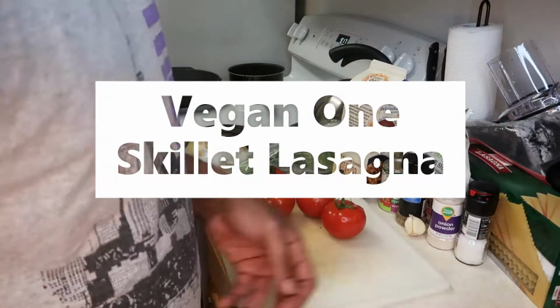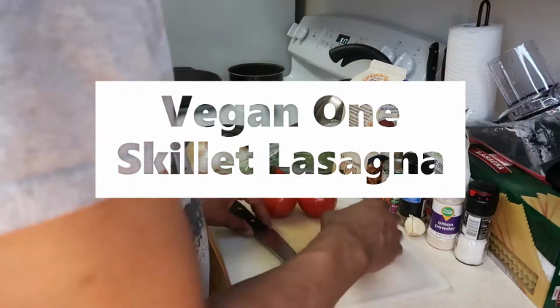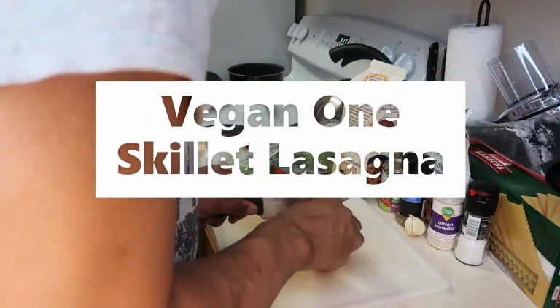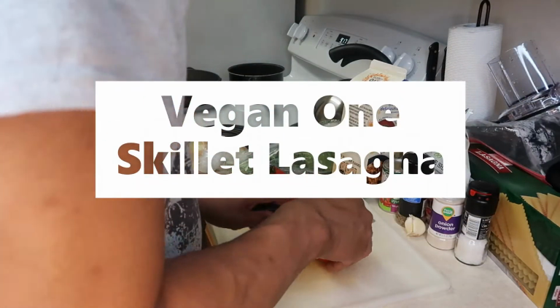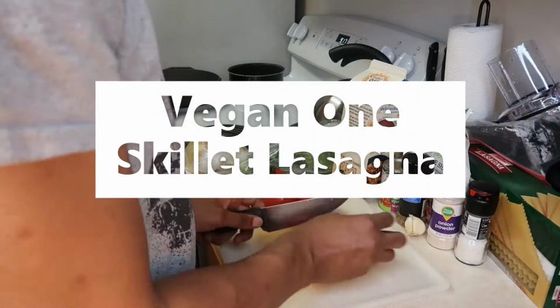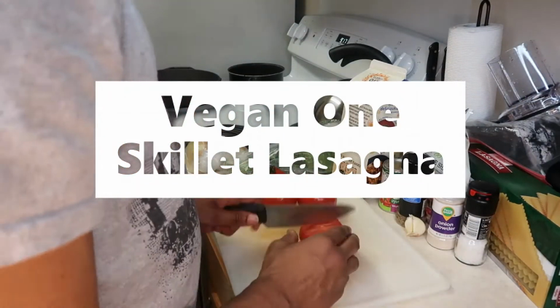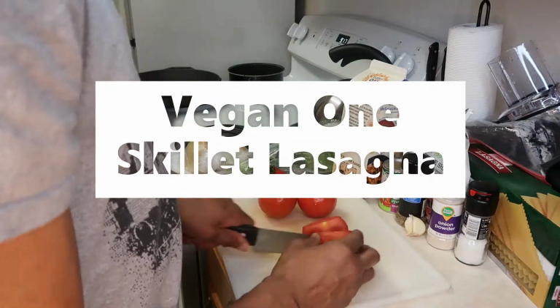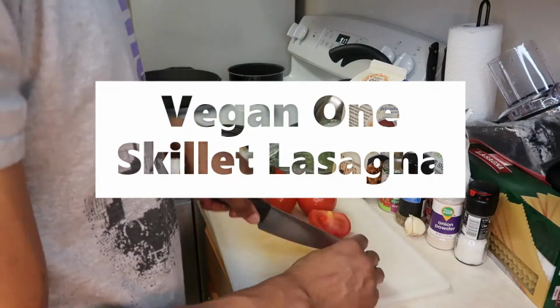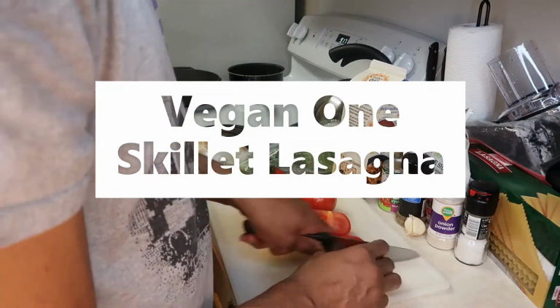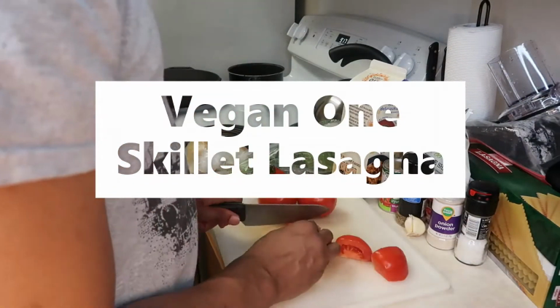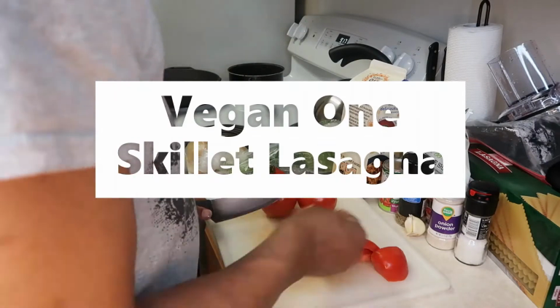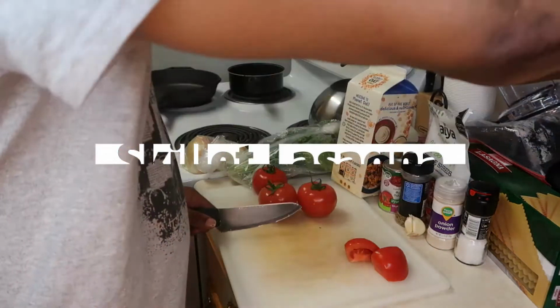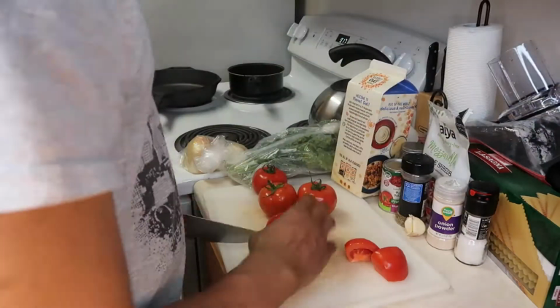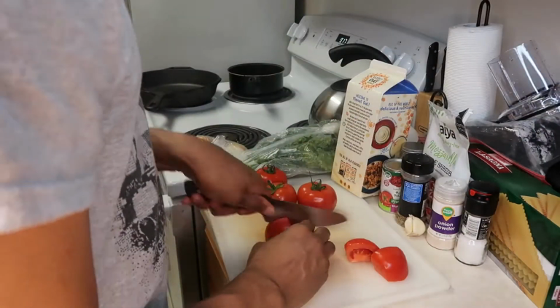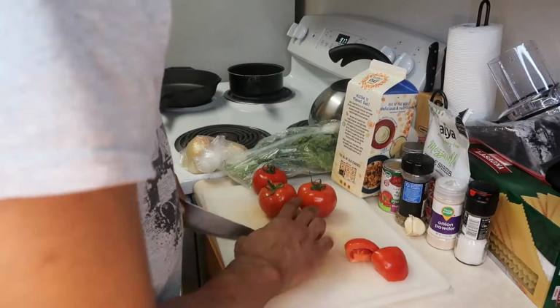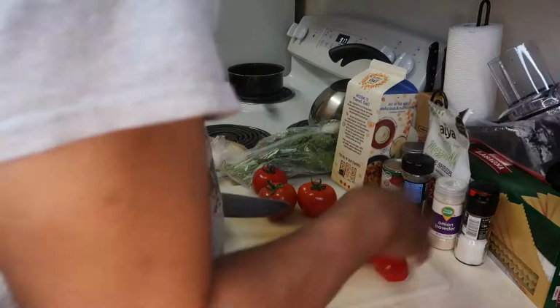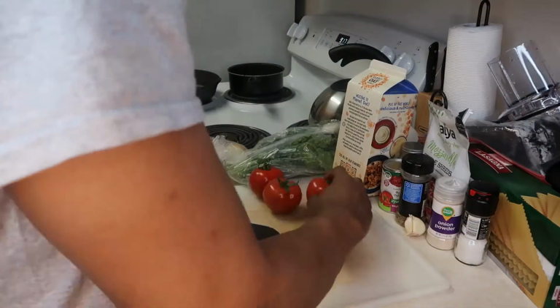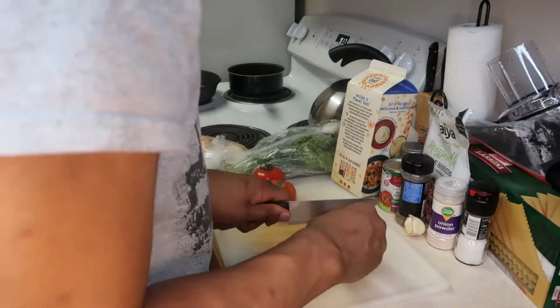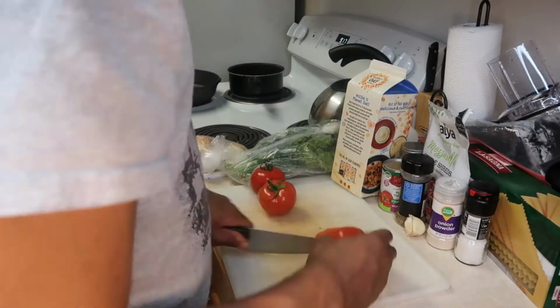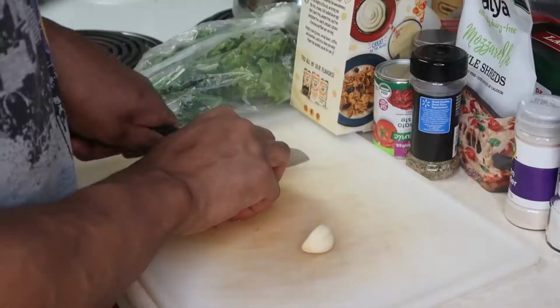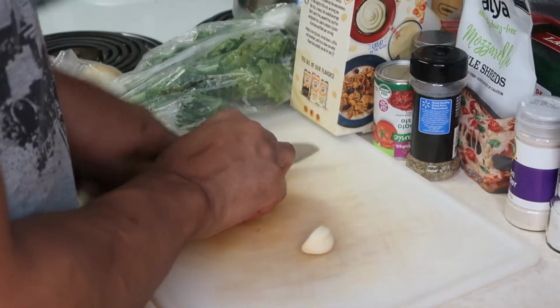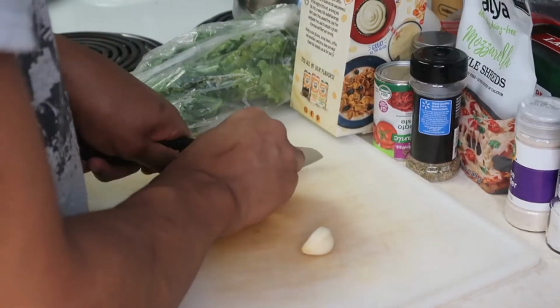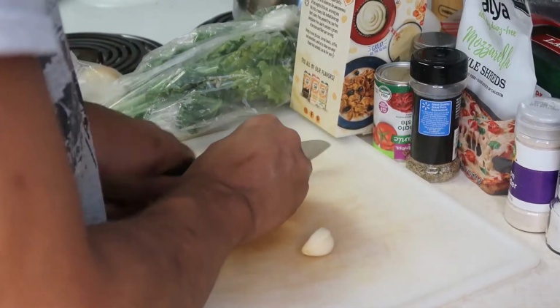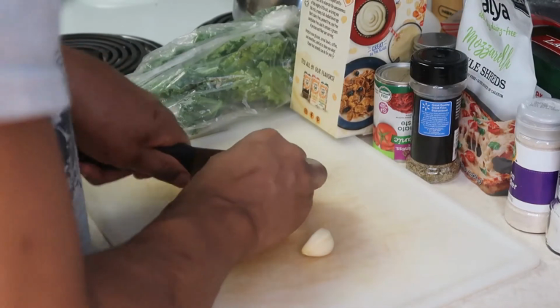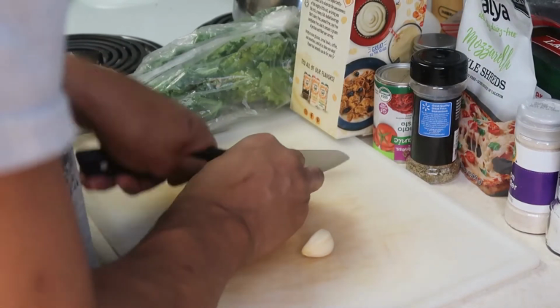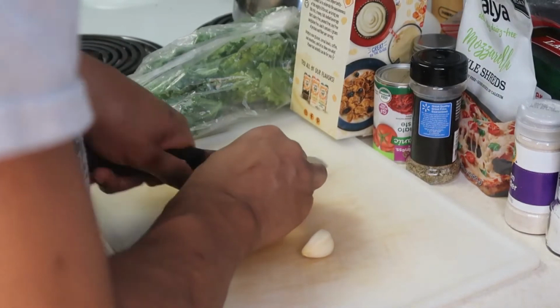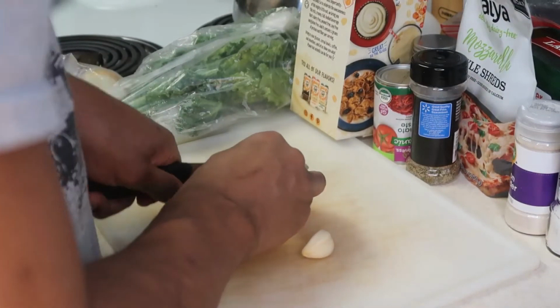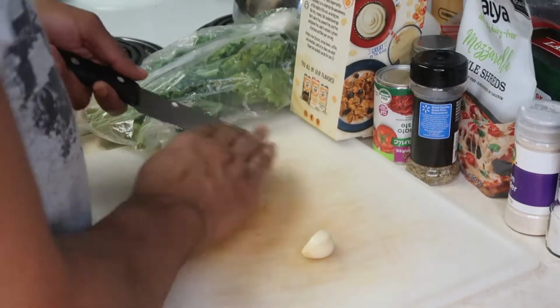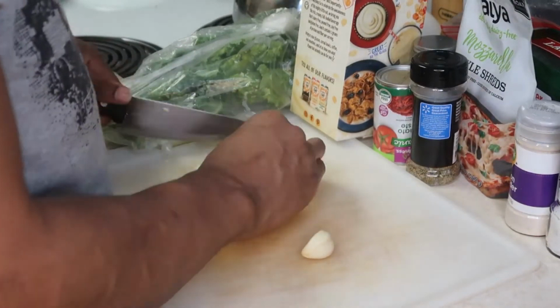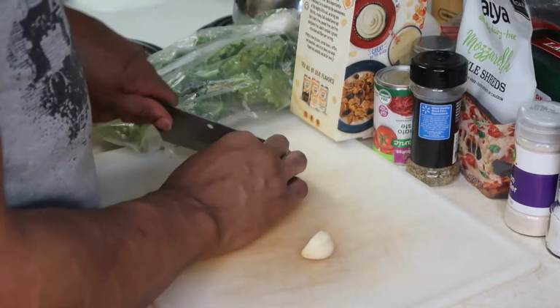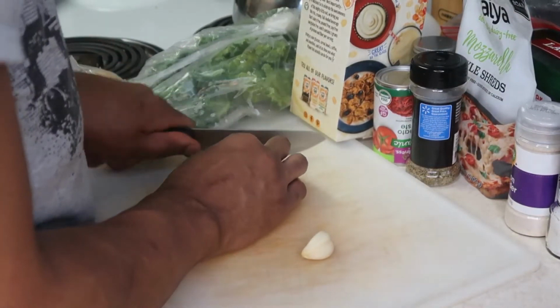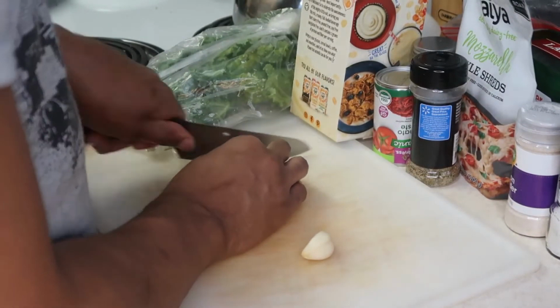Hey, what's up guys, and welcome back to another Kitchen Chronicles. Today we are making a vegan one-skillet lasagna with our homemade marinara sauce. This marinara sauce is actually fairly easy to make.